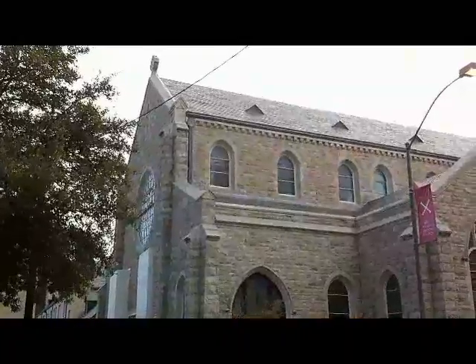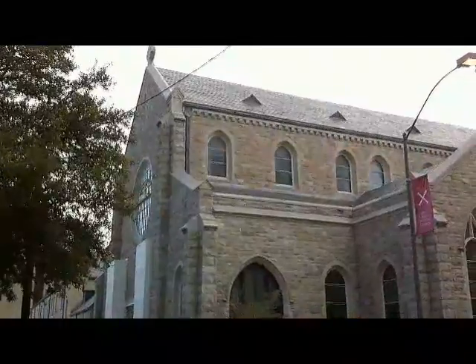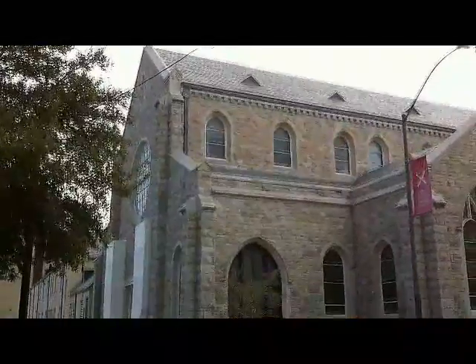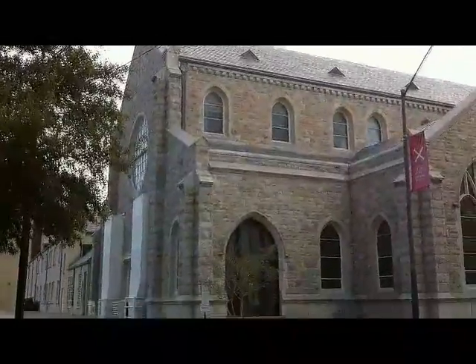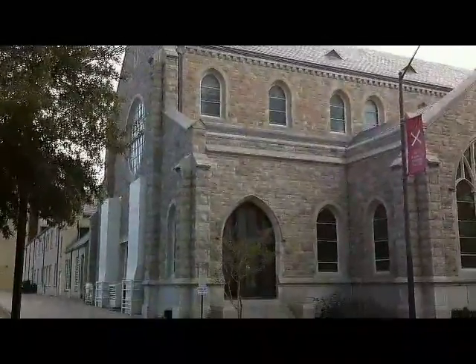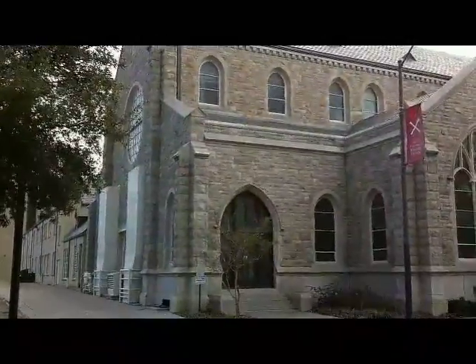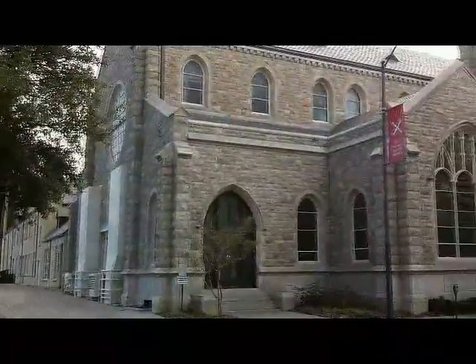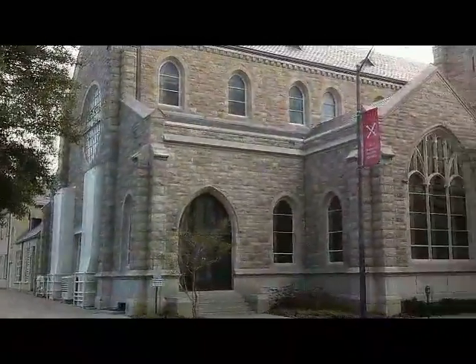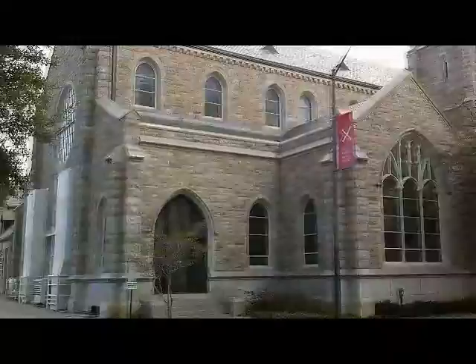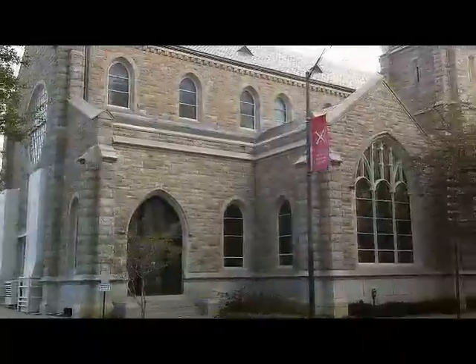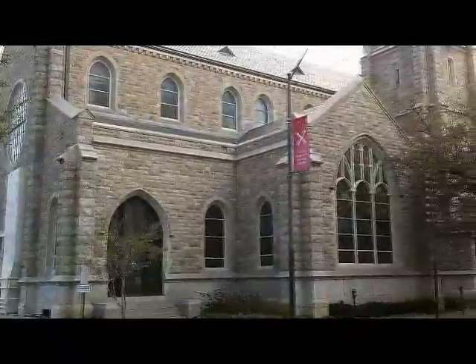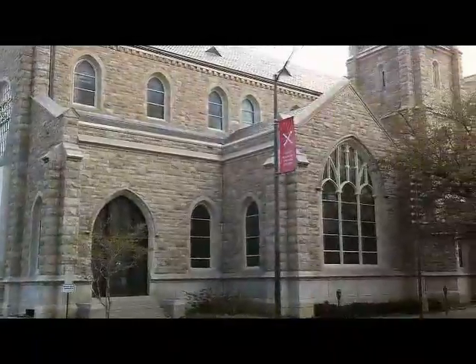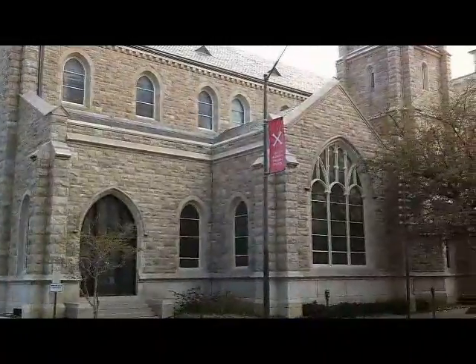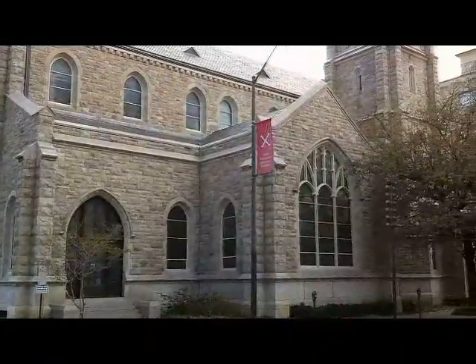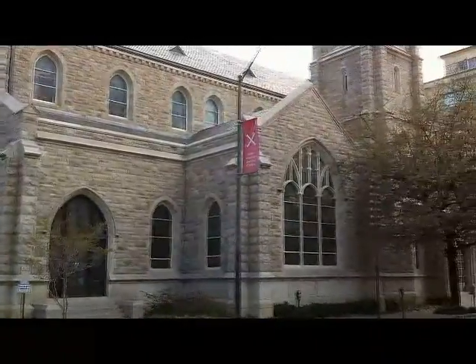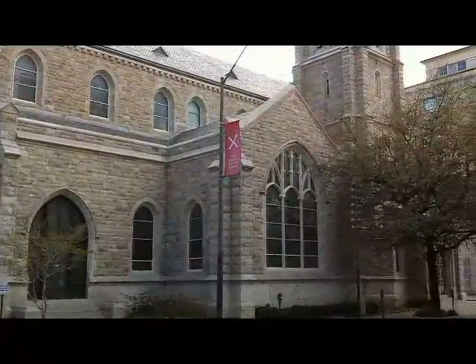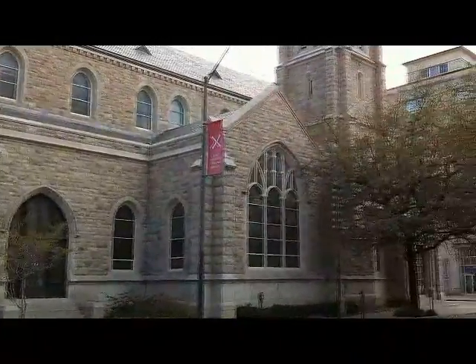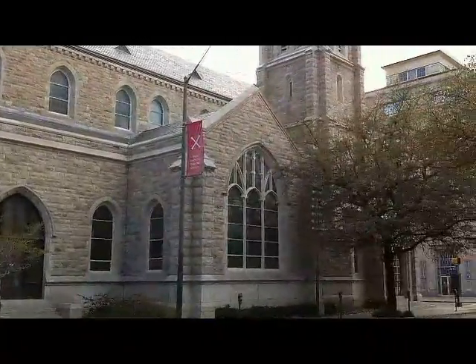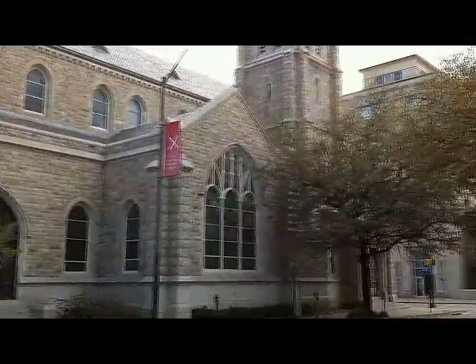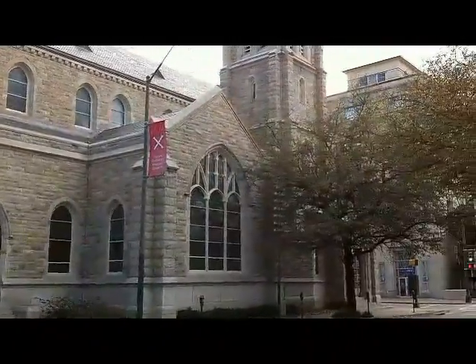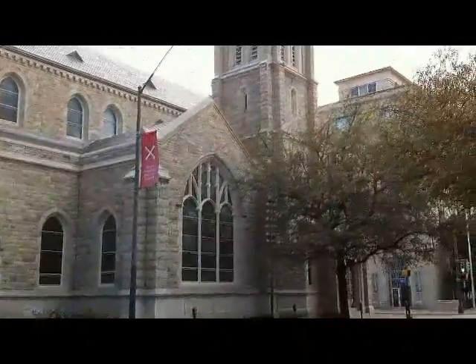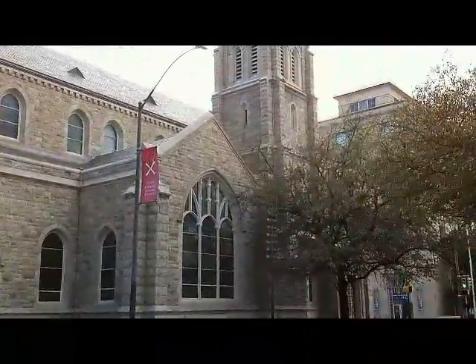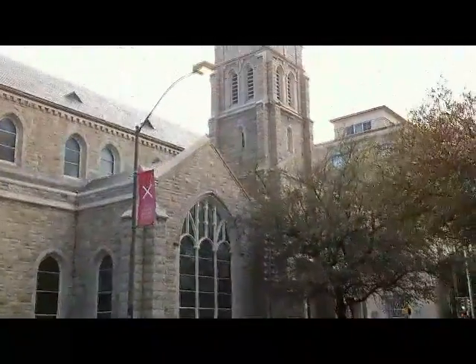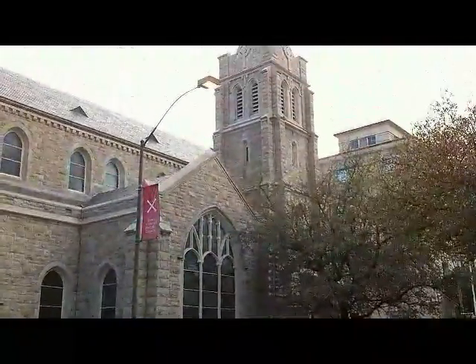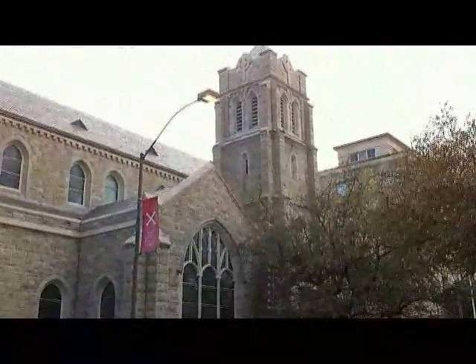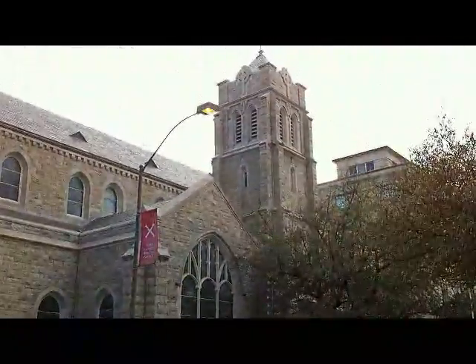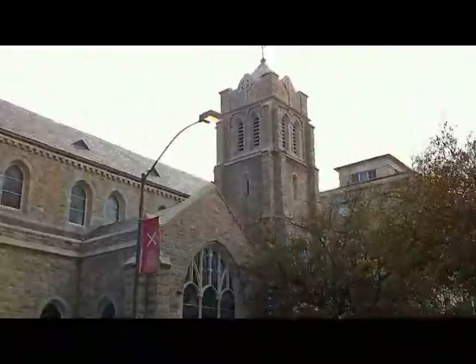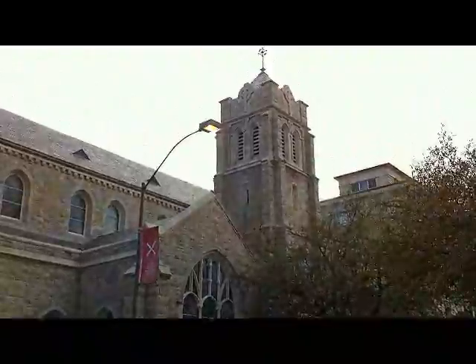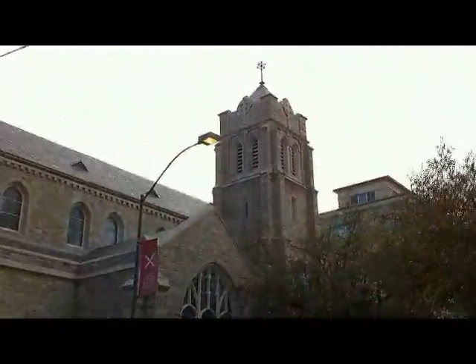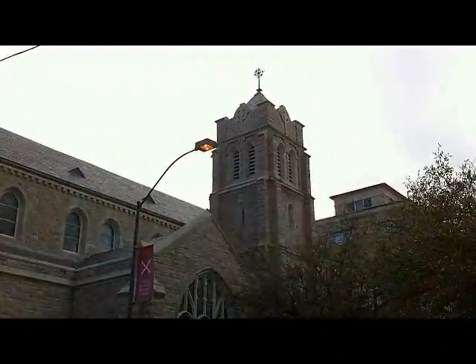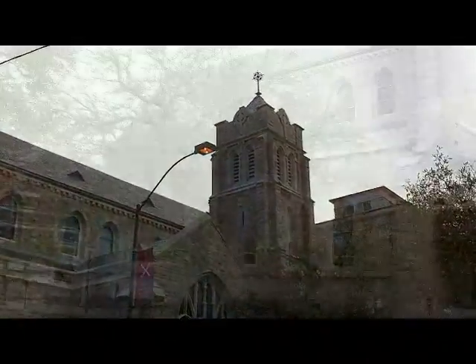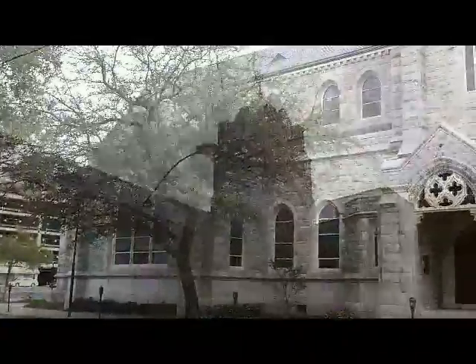St. Andrew's Episcopal Church at 901 Lamar — this Gothic Revival church is another of the many Fort Worth buildings designed by Sanguinet and Staats.